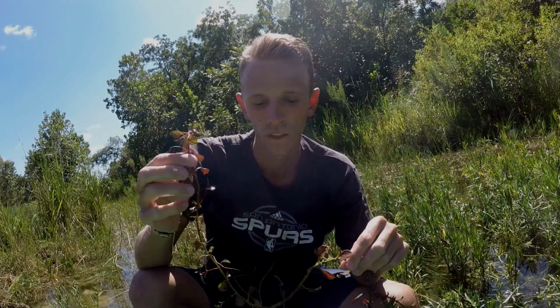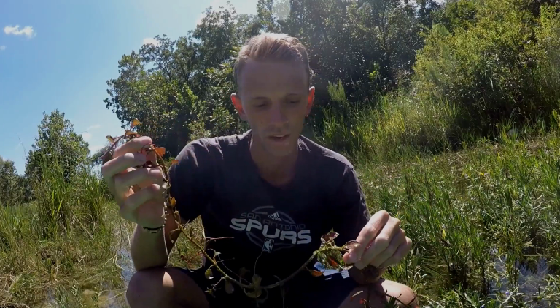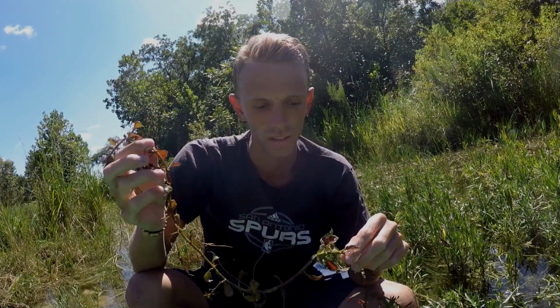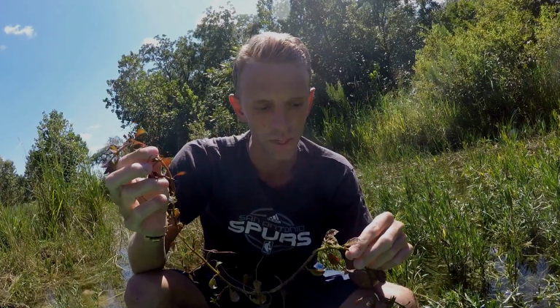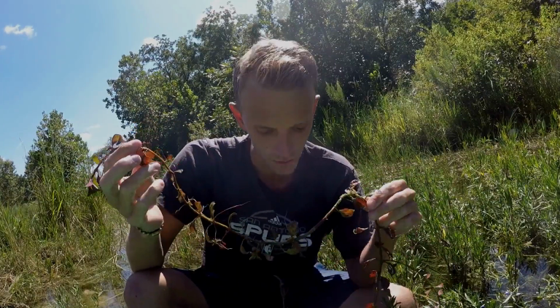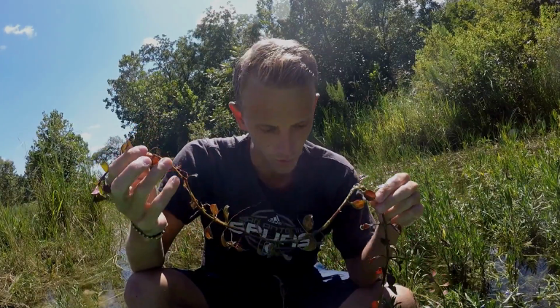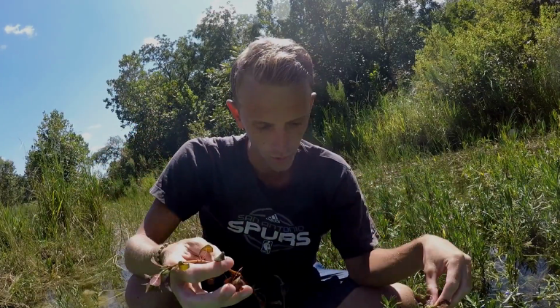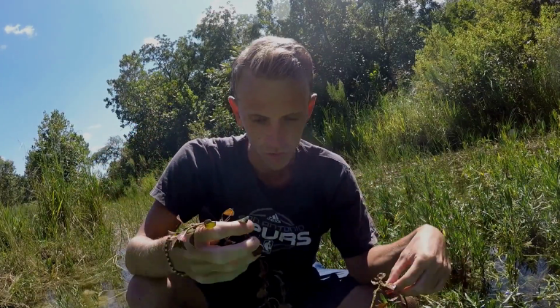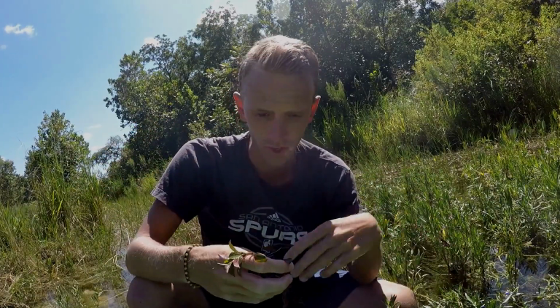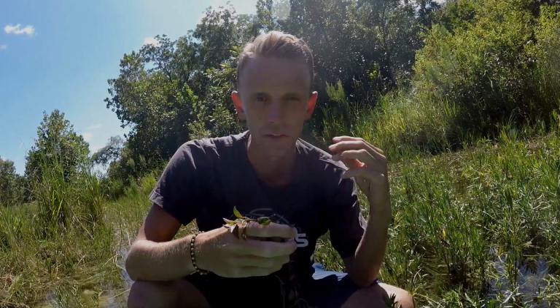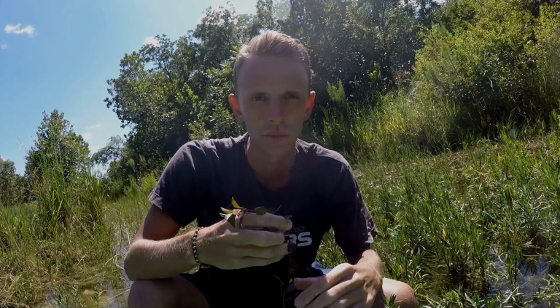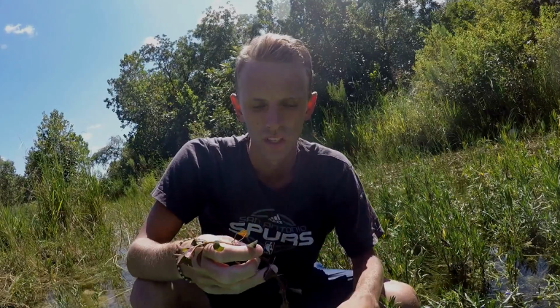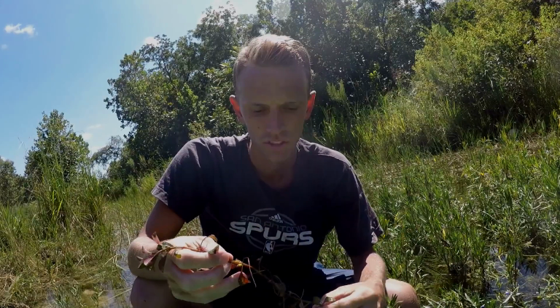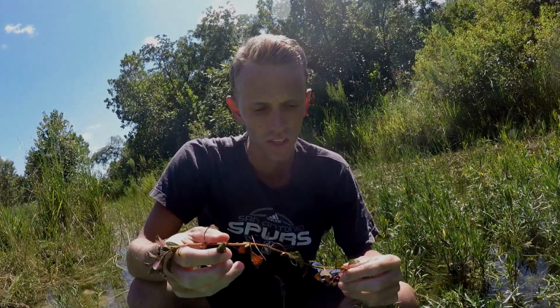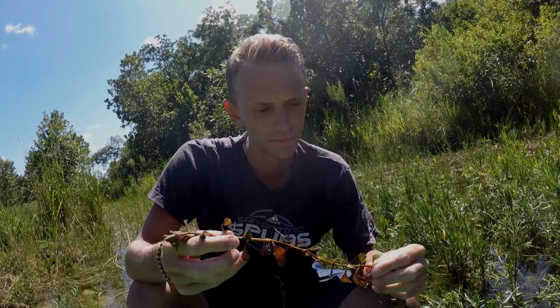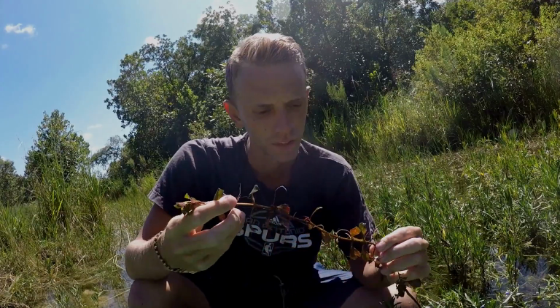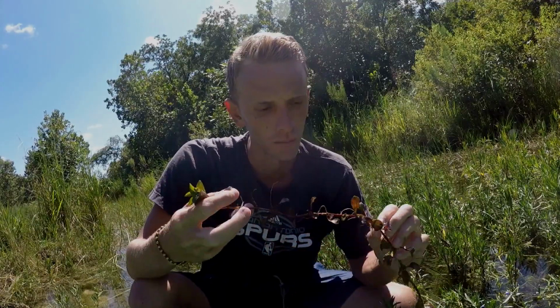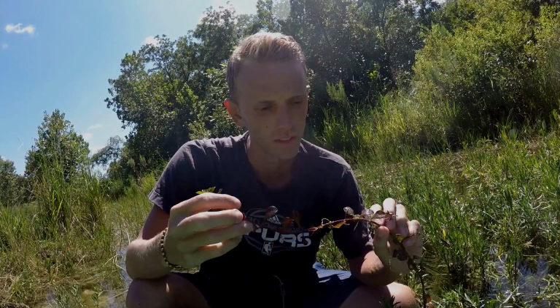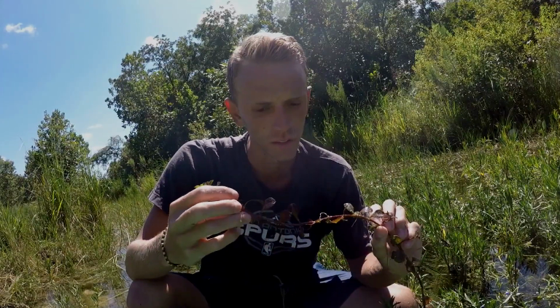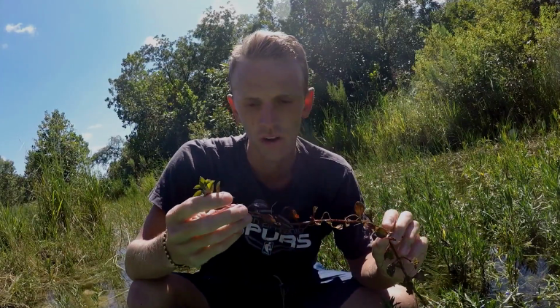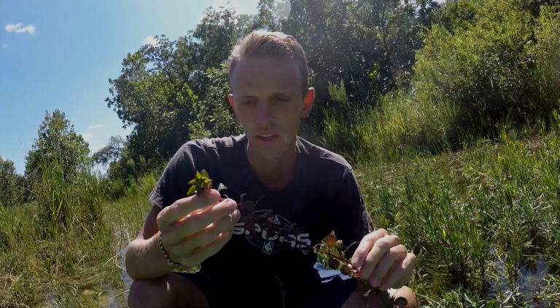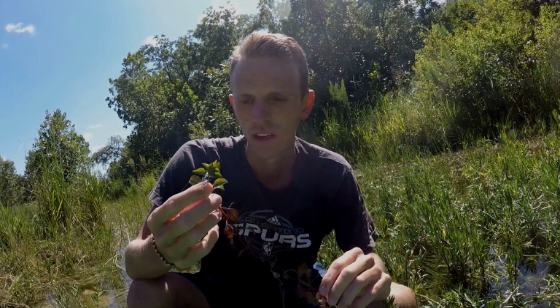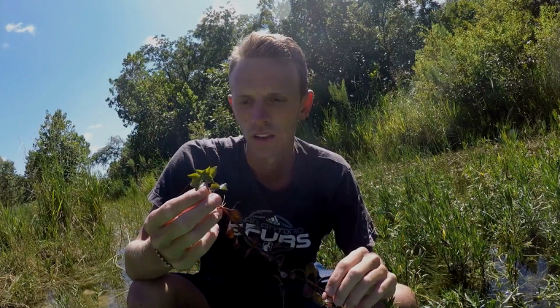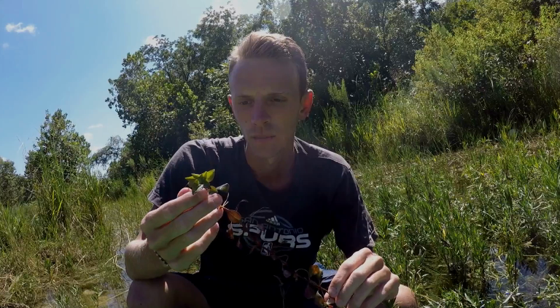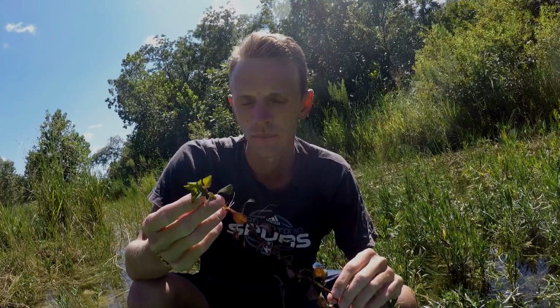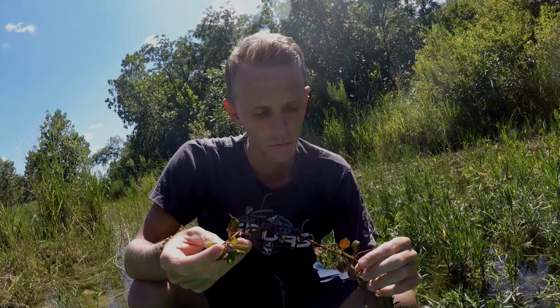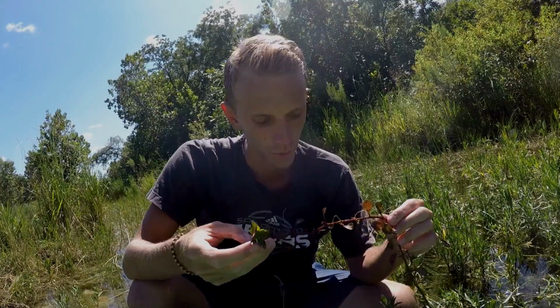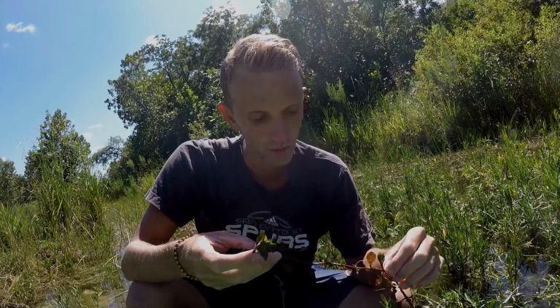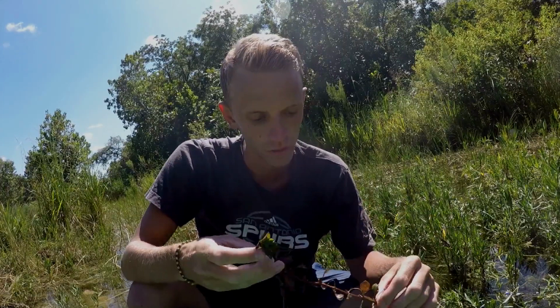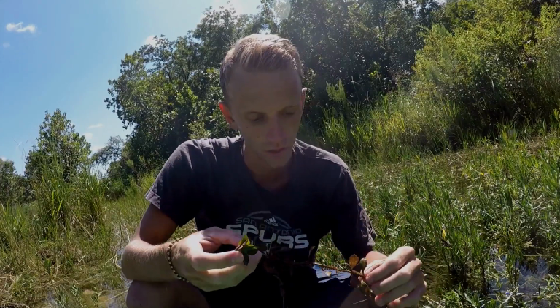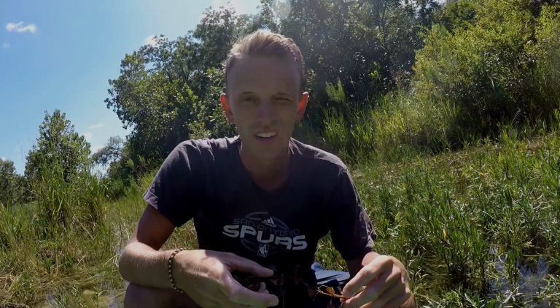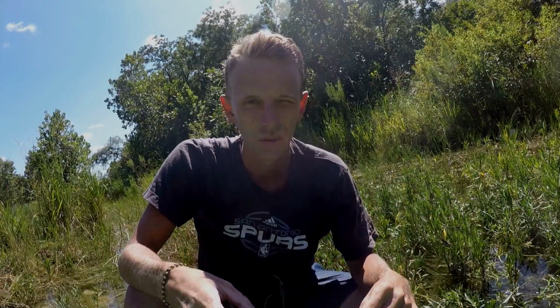I collected it from down in the deep water where I was just diving. It had to reach the sunlight, so obviously they're thriving, just finding a way to live amongst all the other weeds out there.